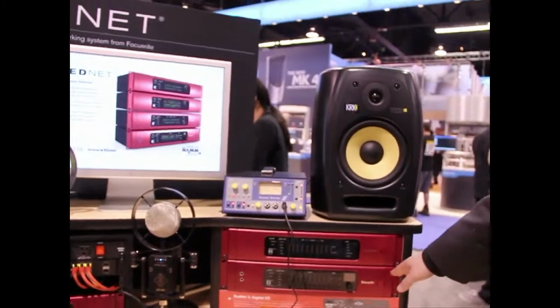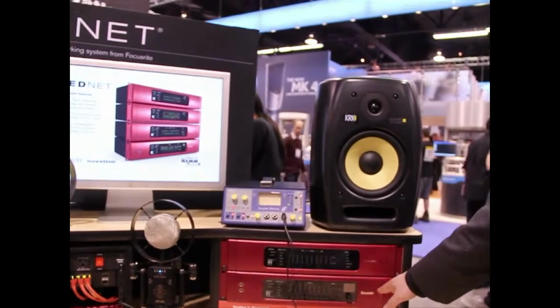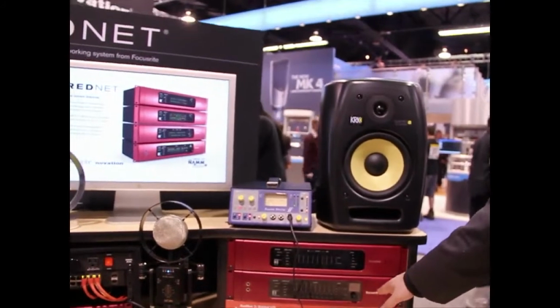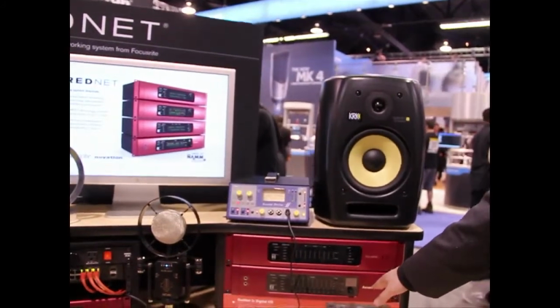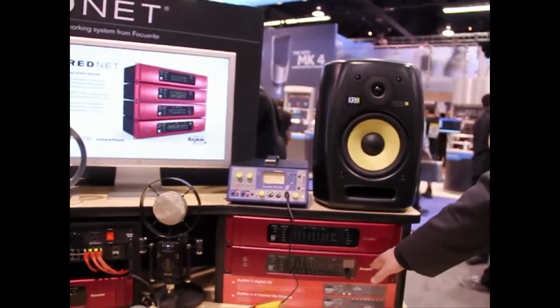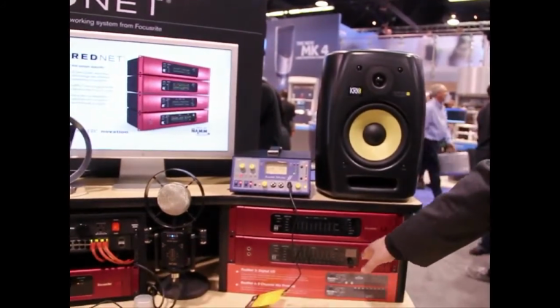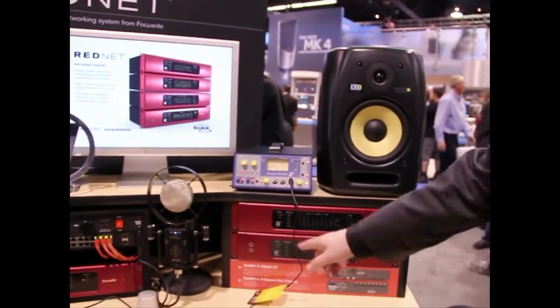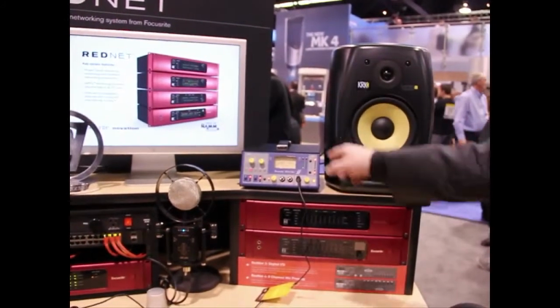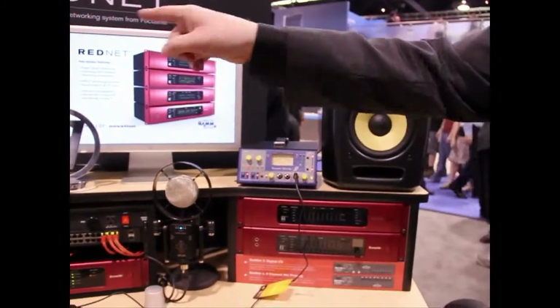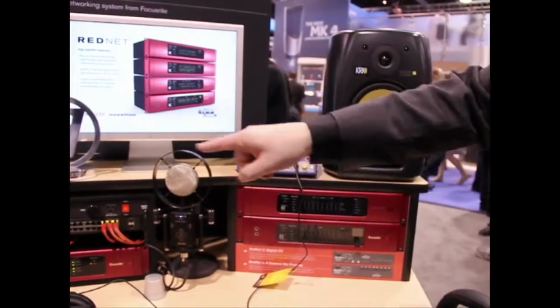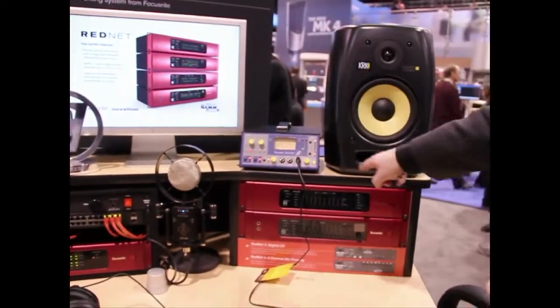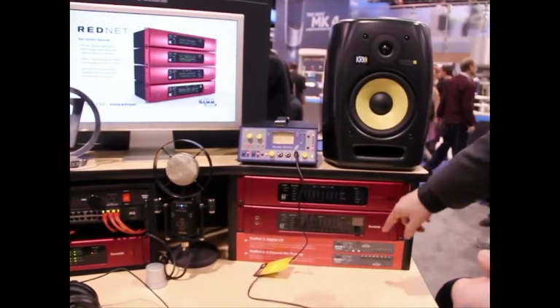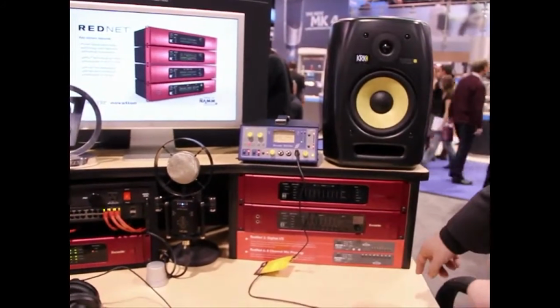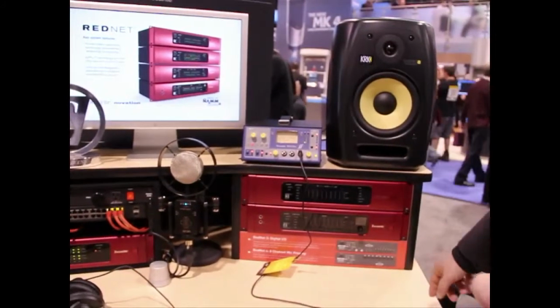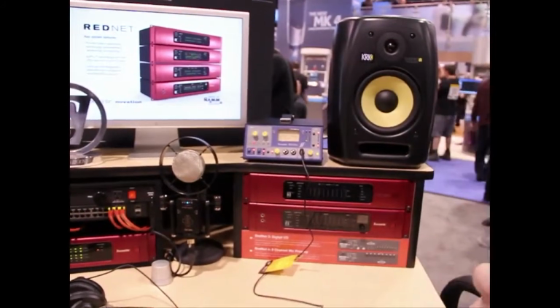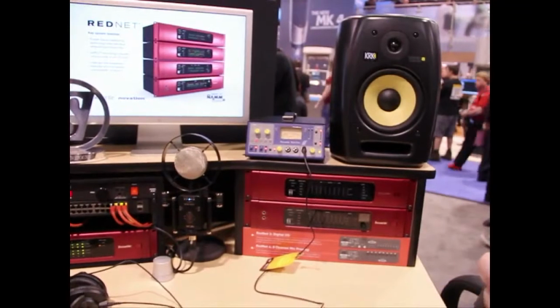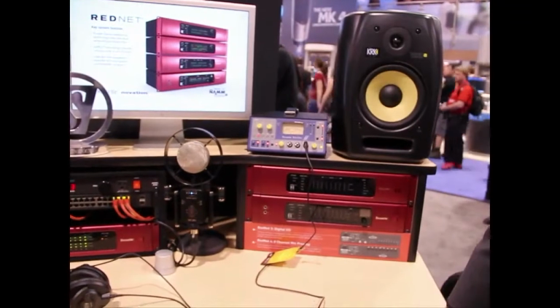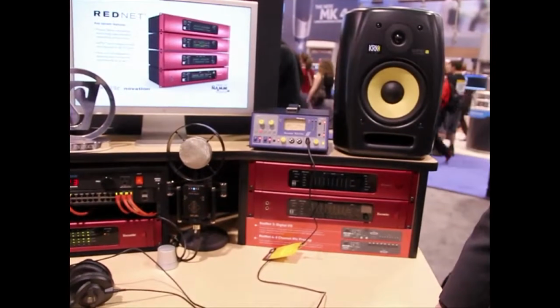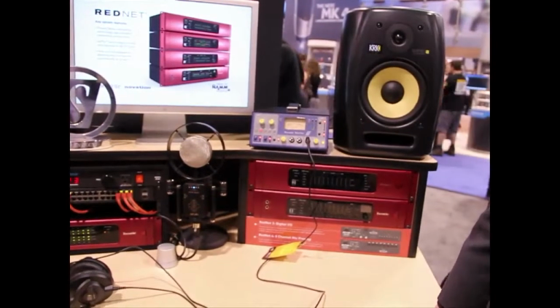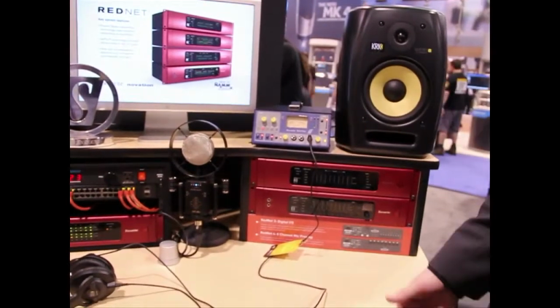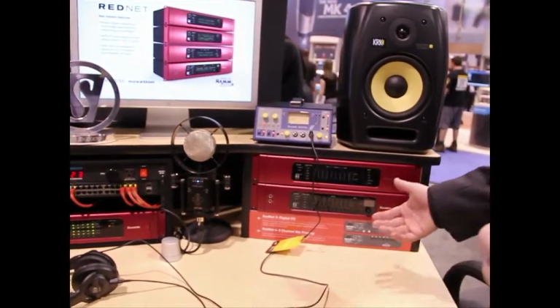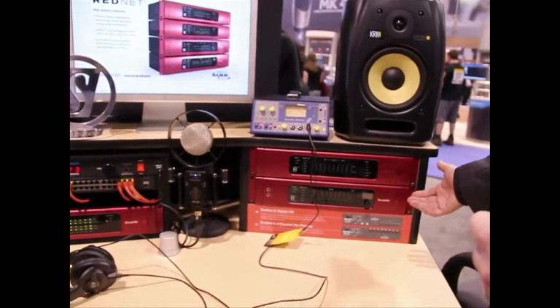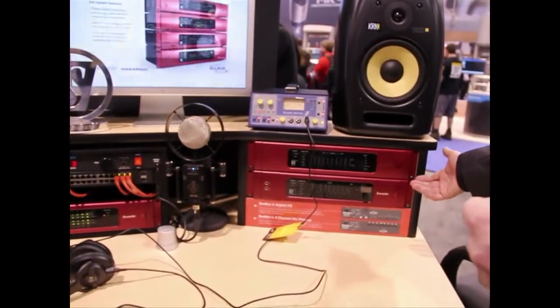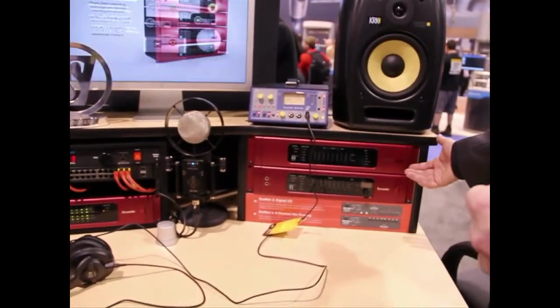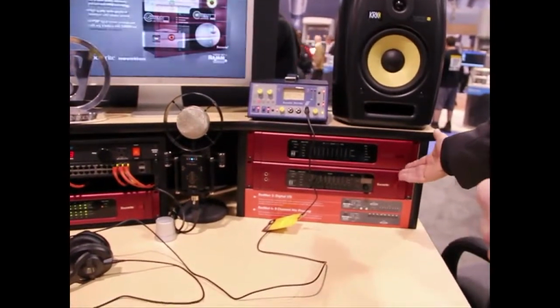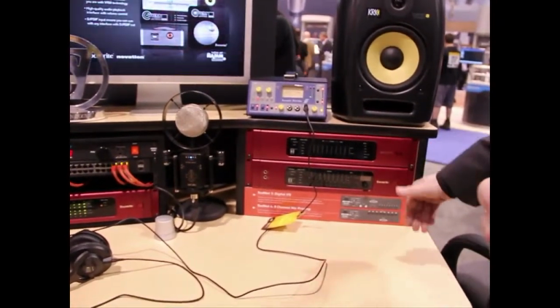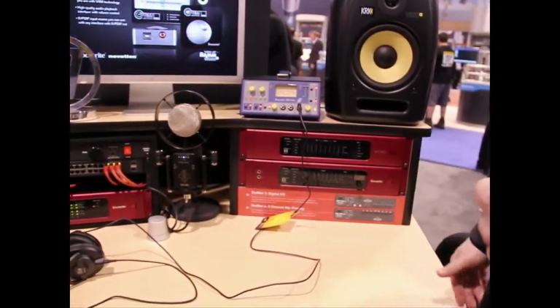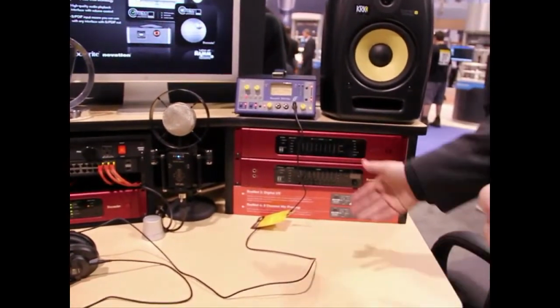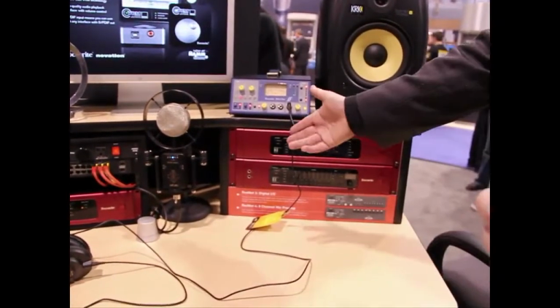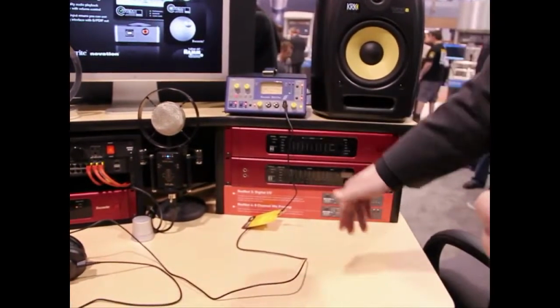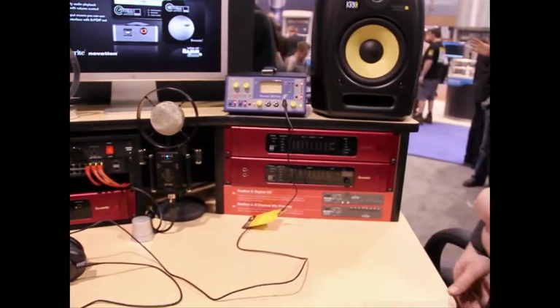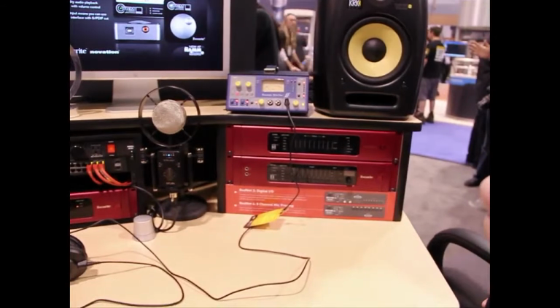Finally, RedNet 4. In terms of the hardware boxes, RedNet 4 is our 8-channel preamp, which also offers line level in and two DIs on the front.